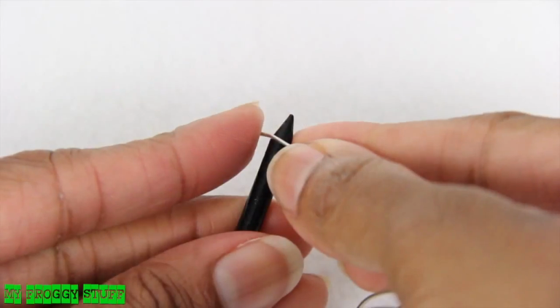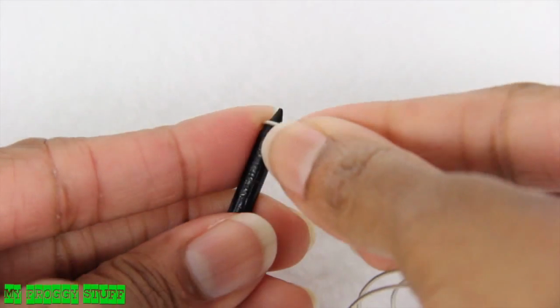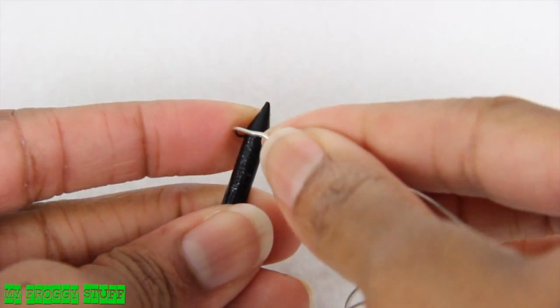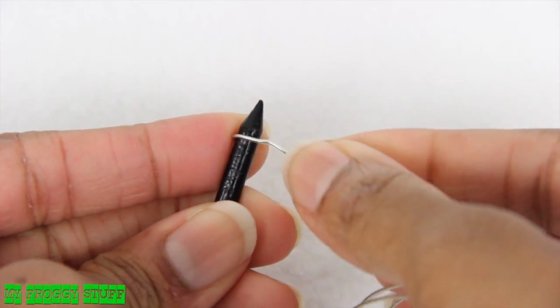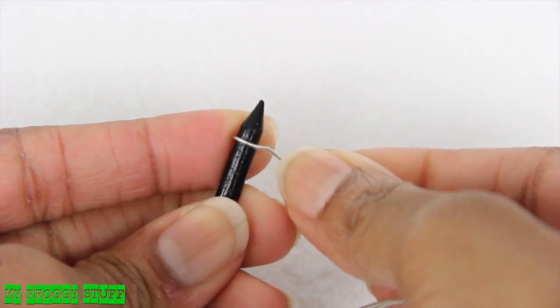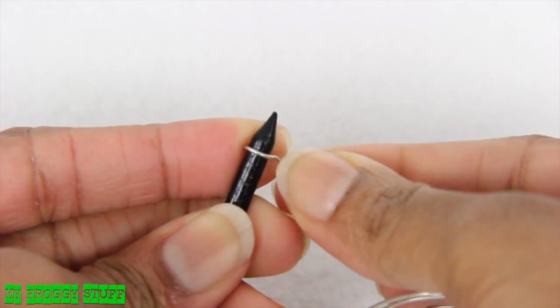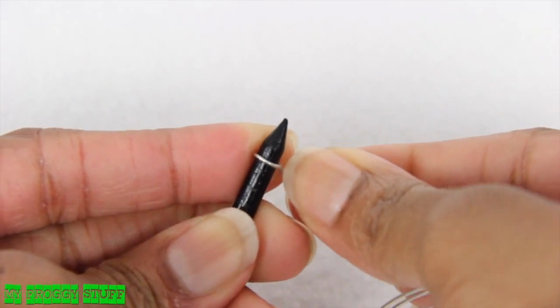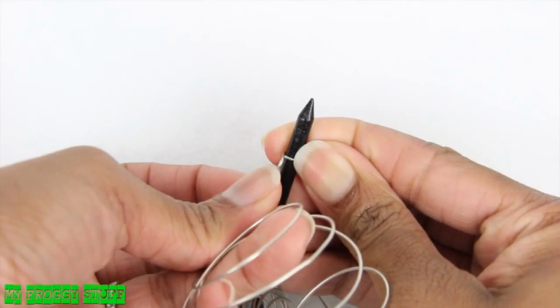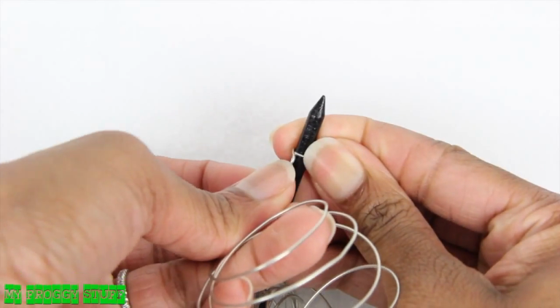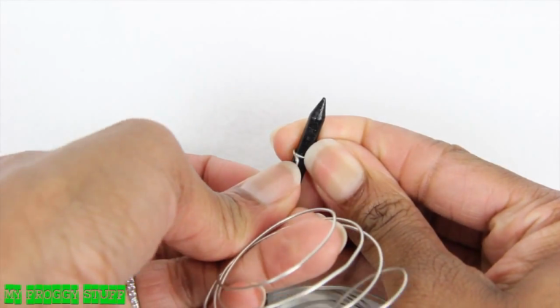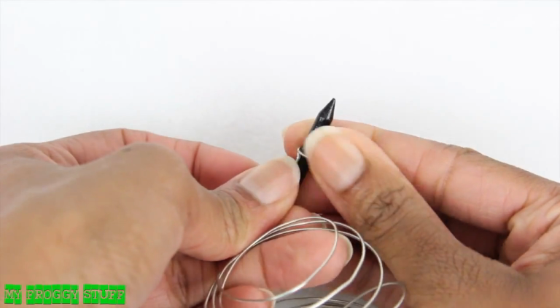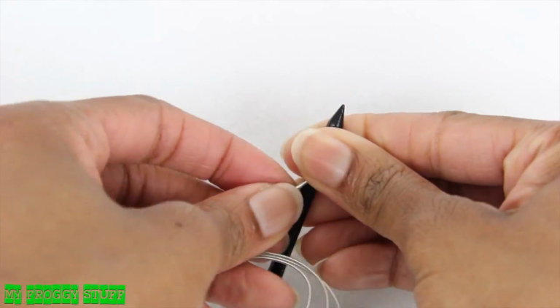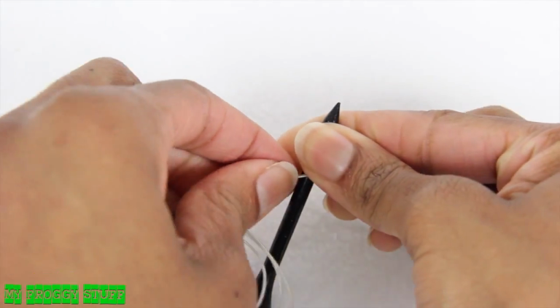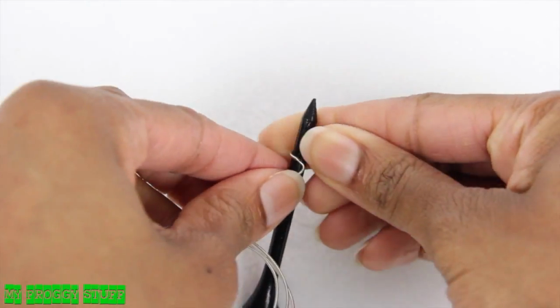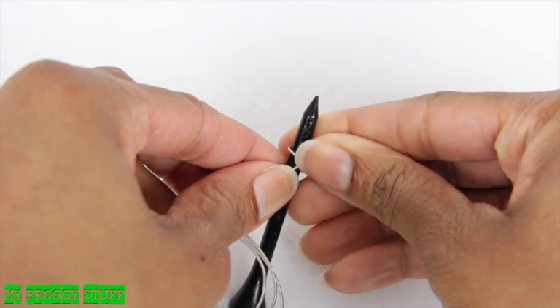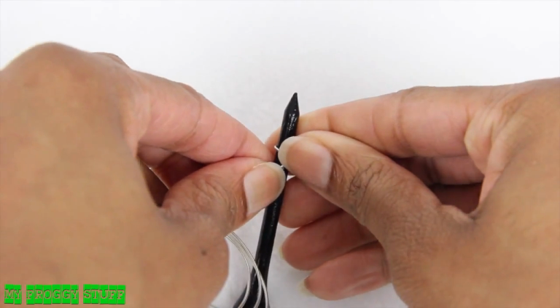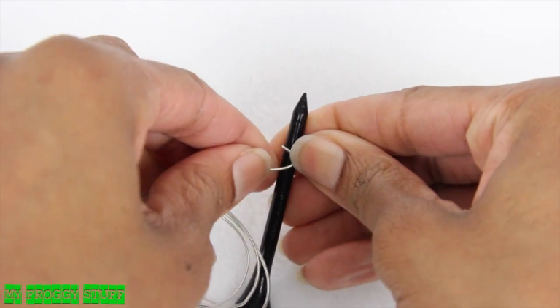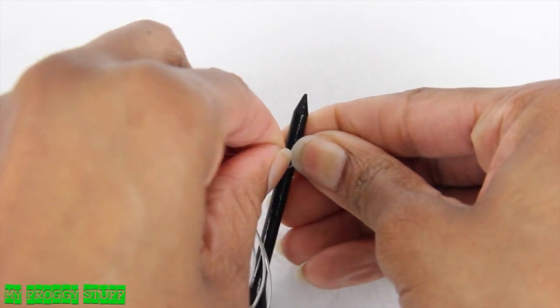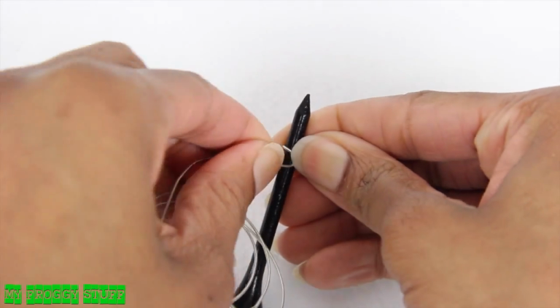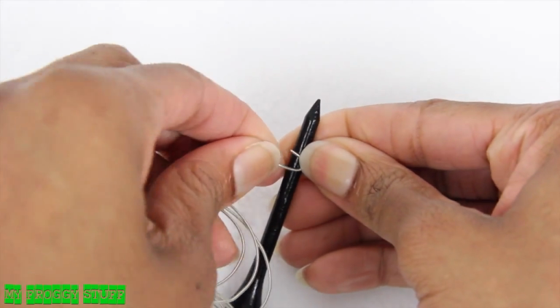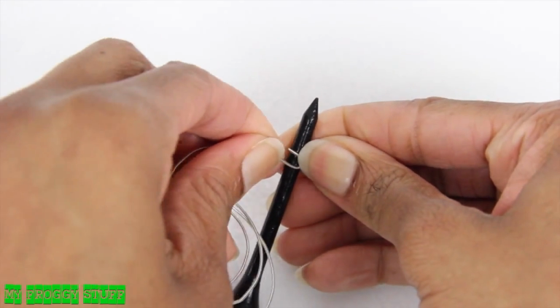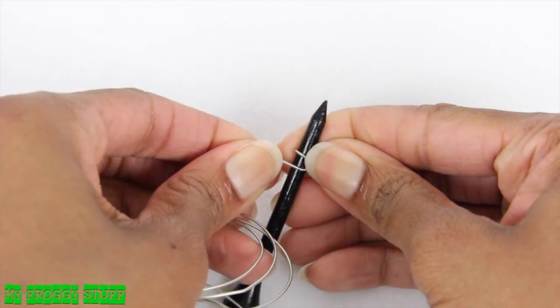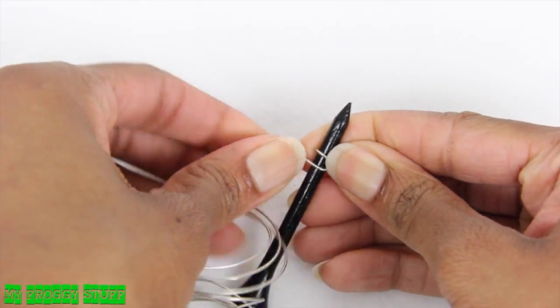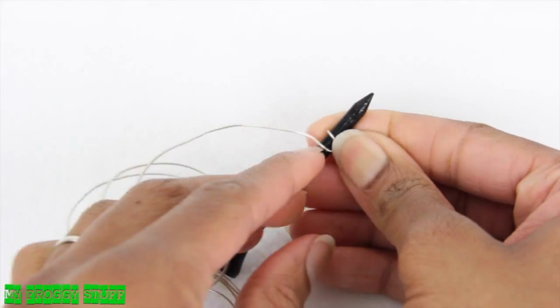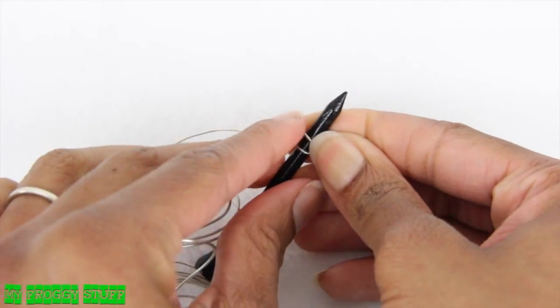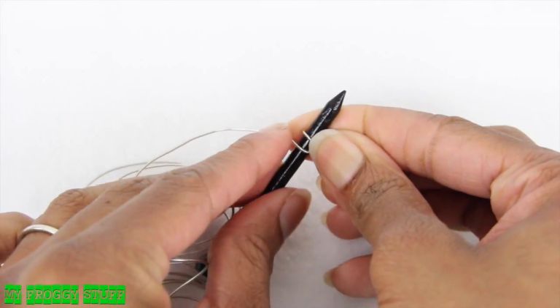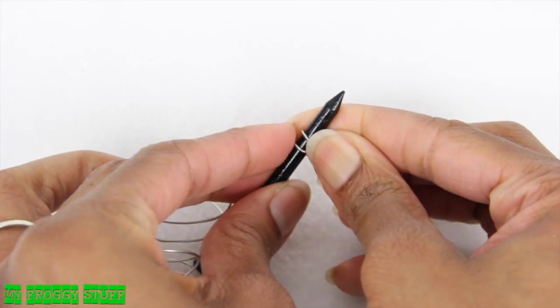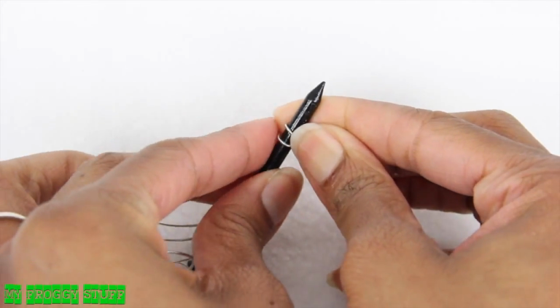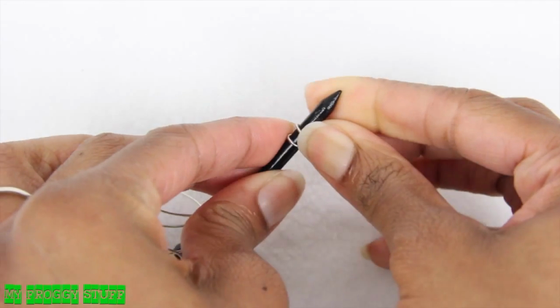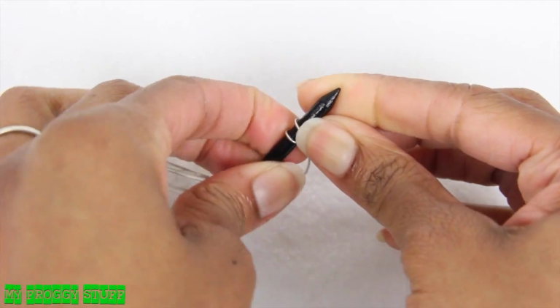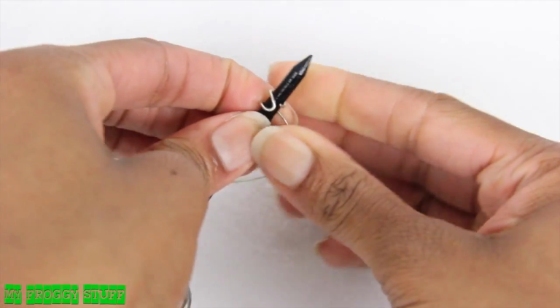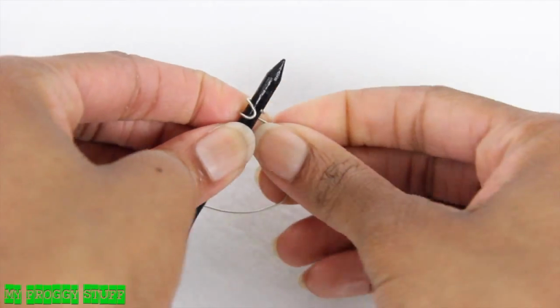Wrap wire around the top near the mouthpiece. When the wire meets itself in the back, turn it down and then go around one more time. Pliers will make this easier and a lot more precise.